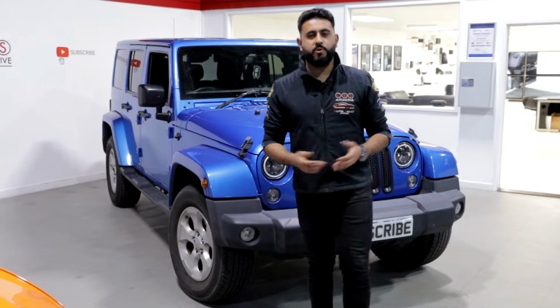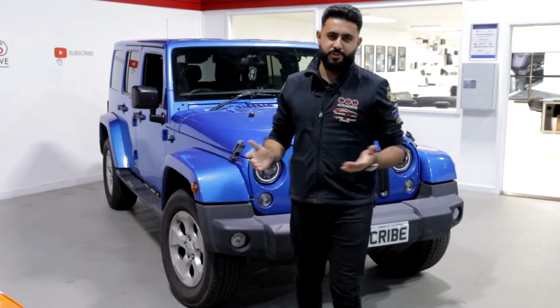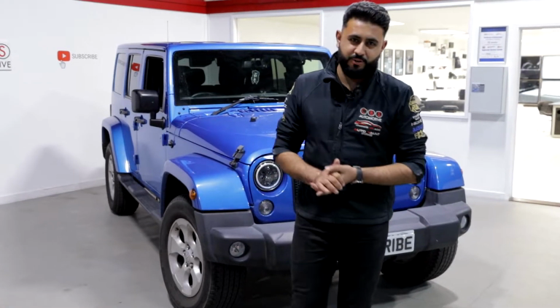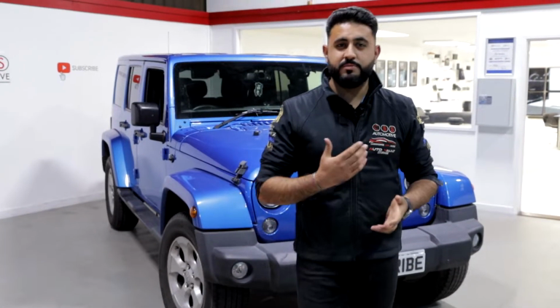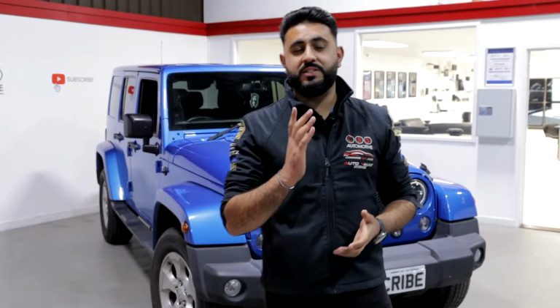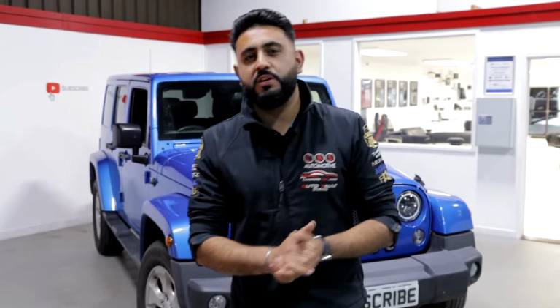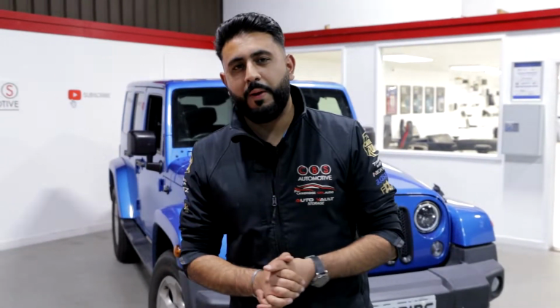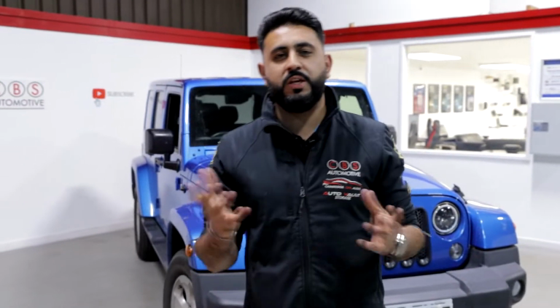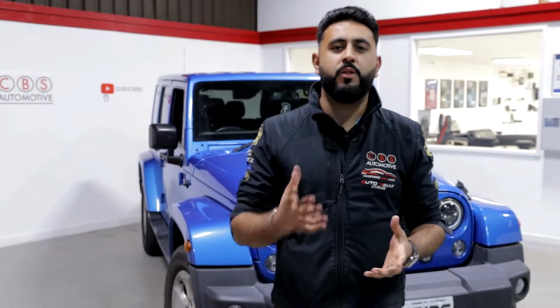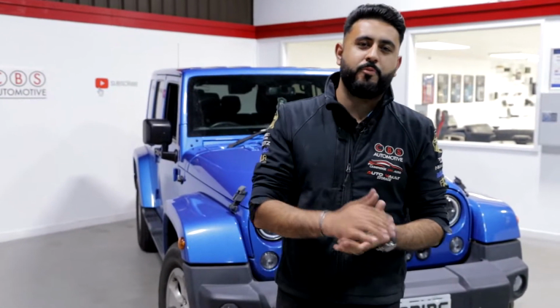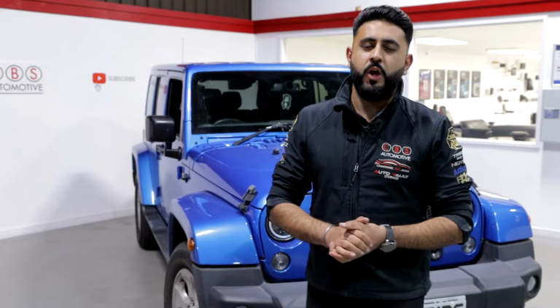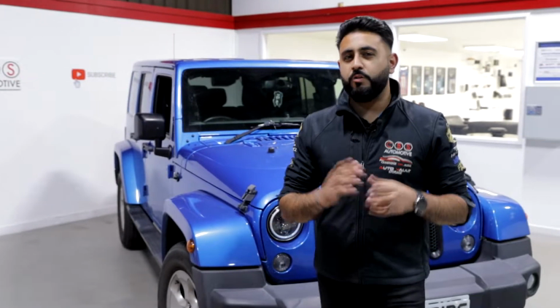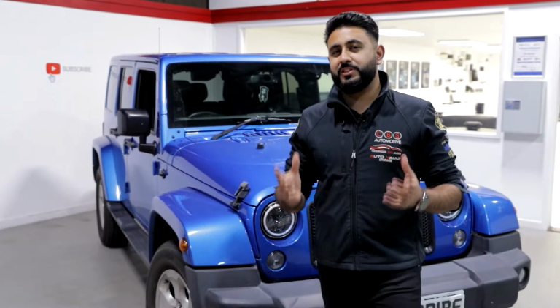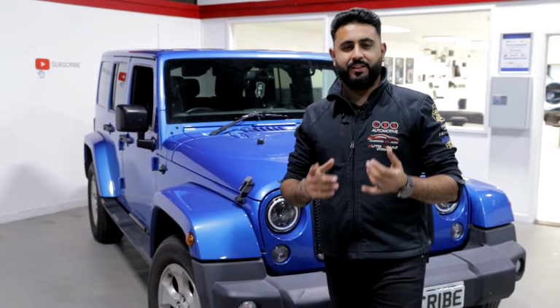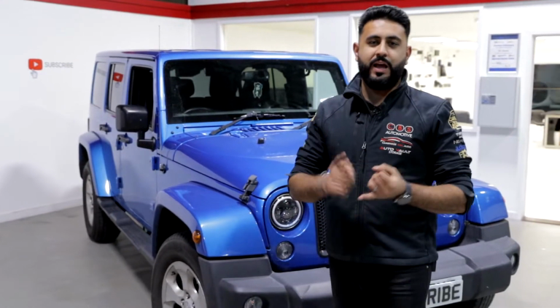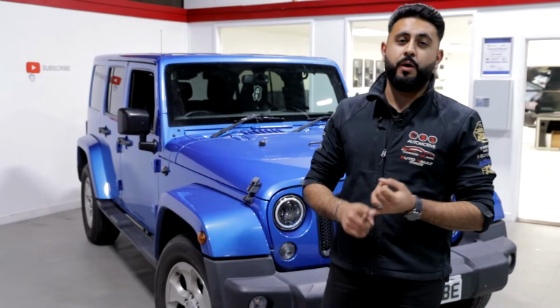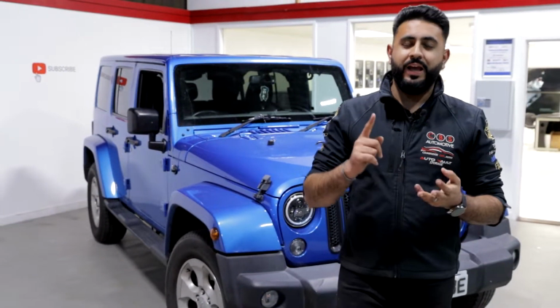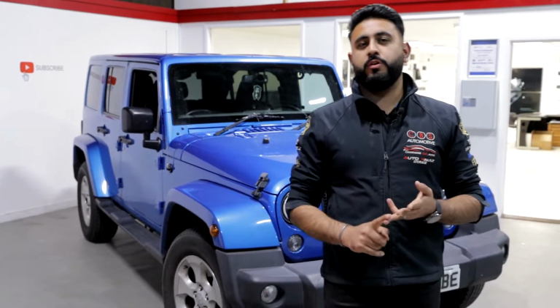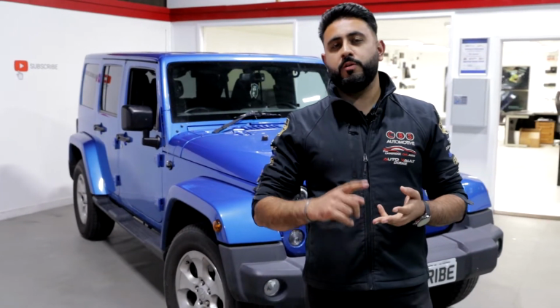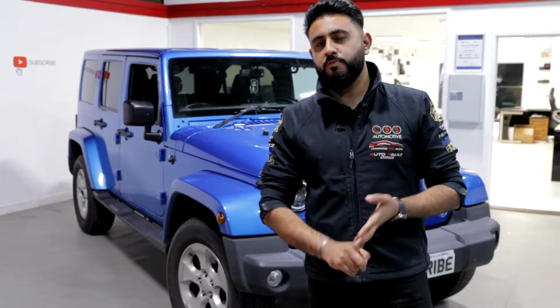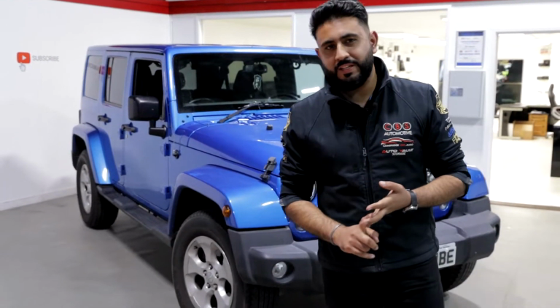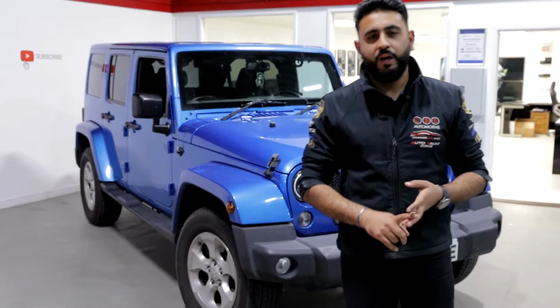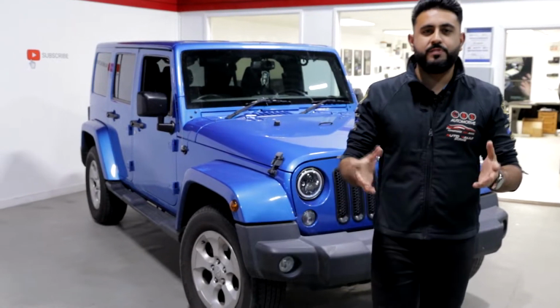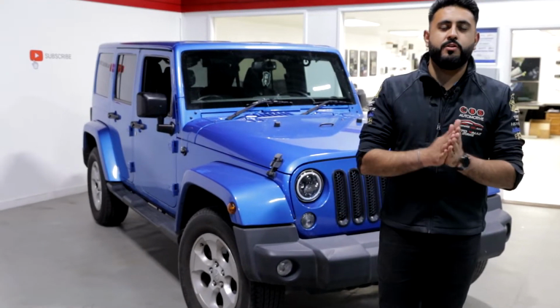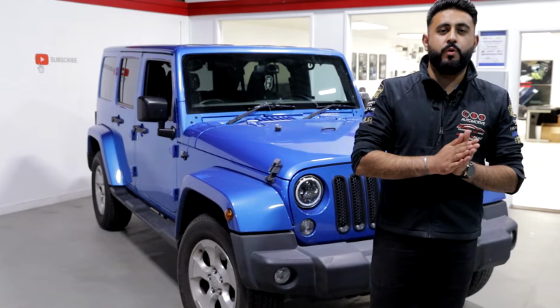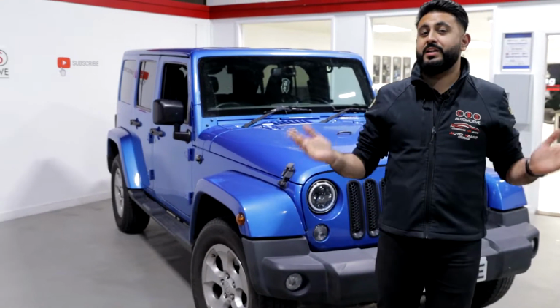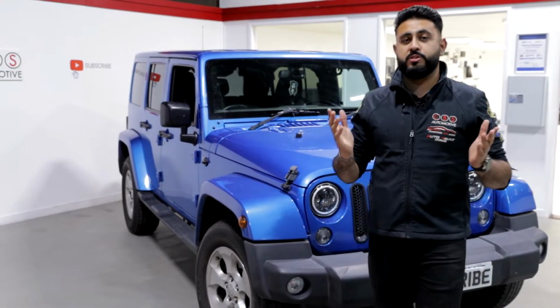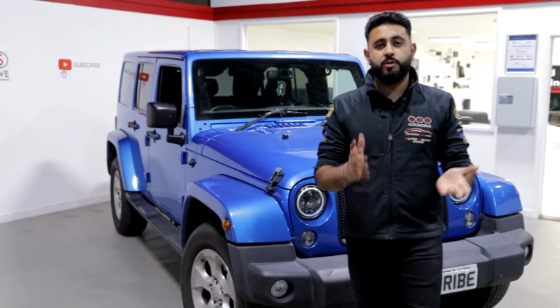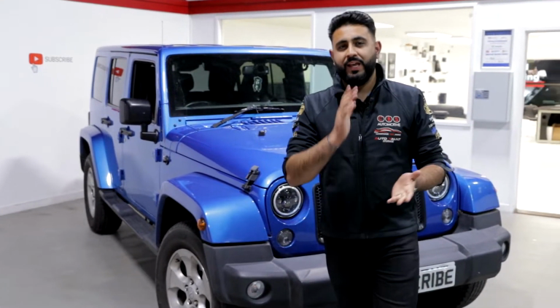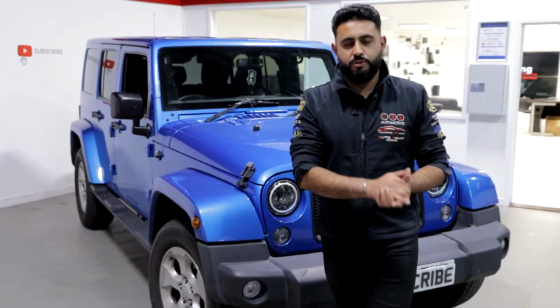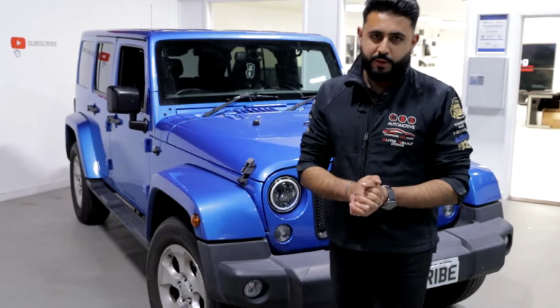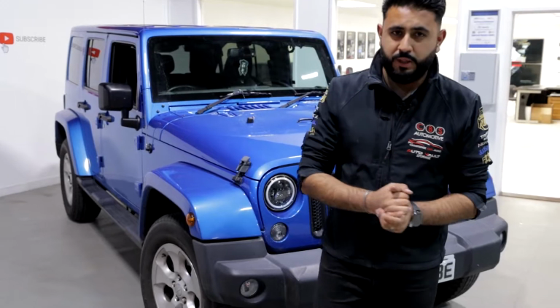Welcome back to the YouTube channel guys. My name's Ardell and today's video is all about a Jeep Wrangler that we've upgraded with loads of functionality — things like Apple CarPlay, Android Auto, as well as a reversing camera. Today's video is going through exactly what the system looks like and how you guys can get booked in with us.